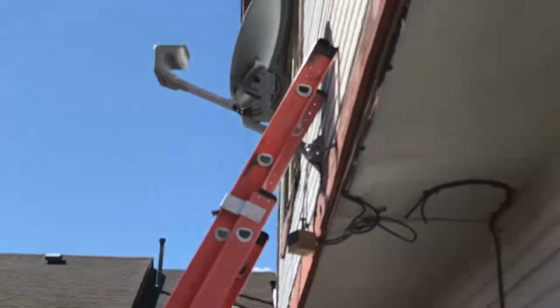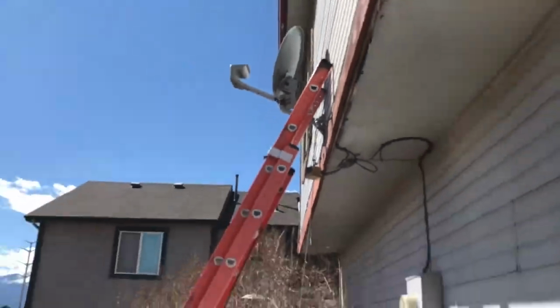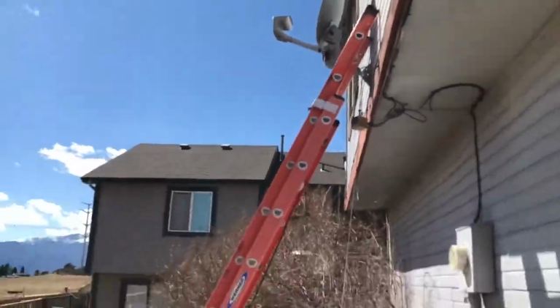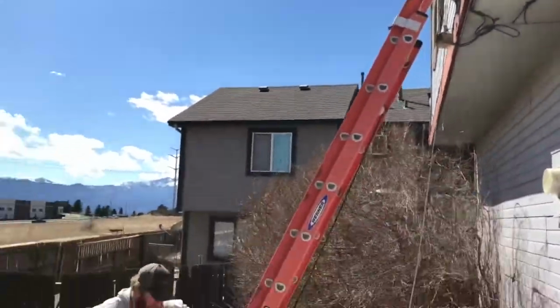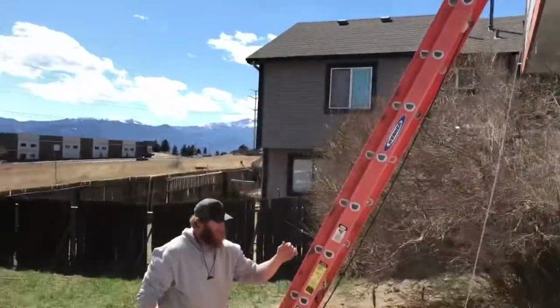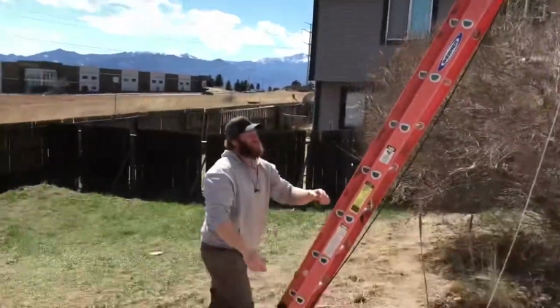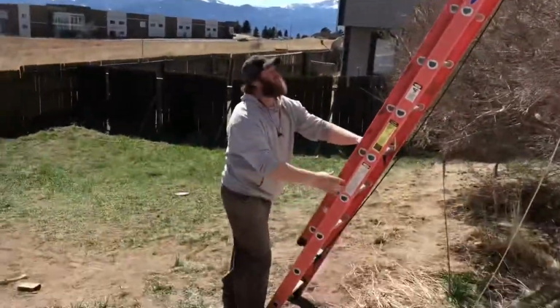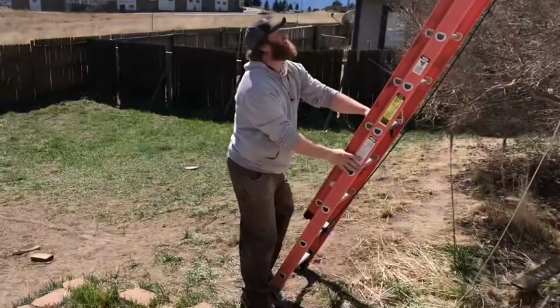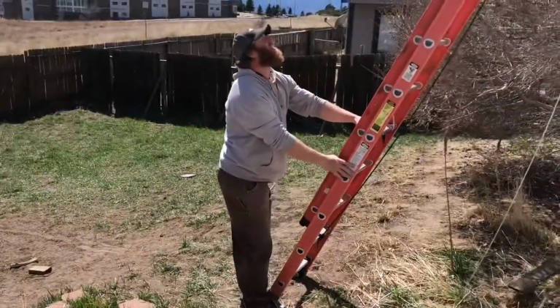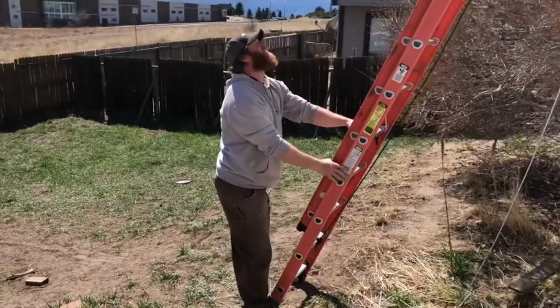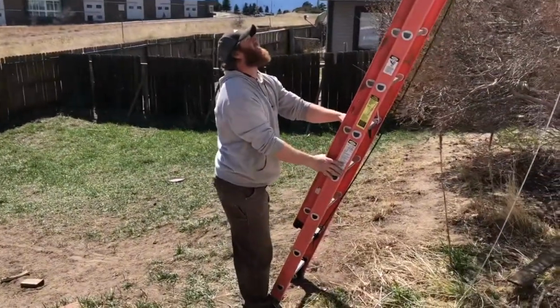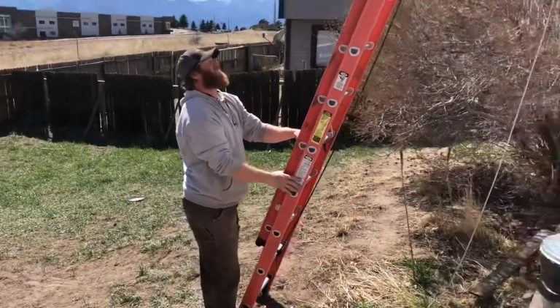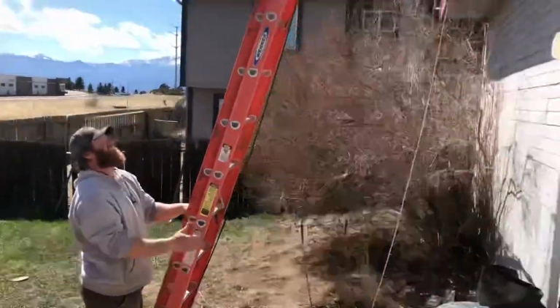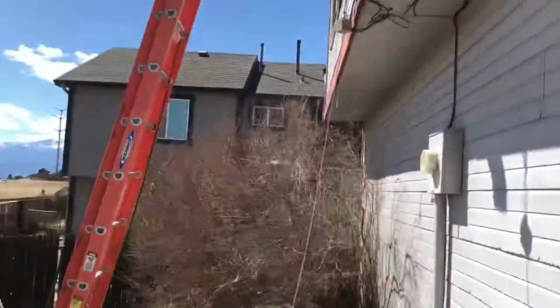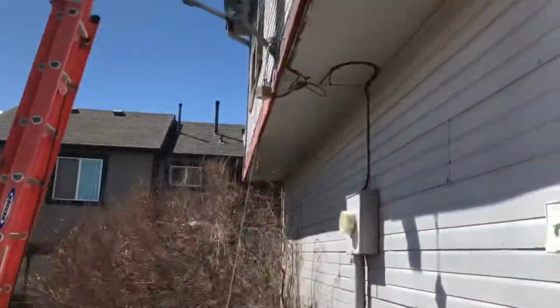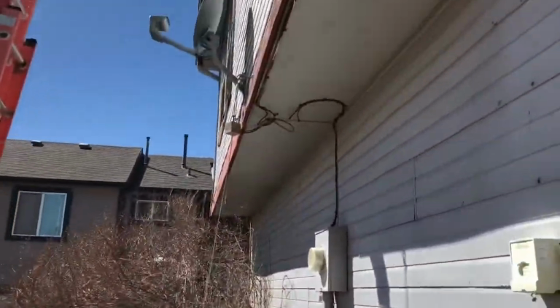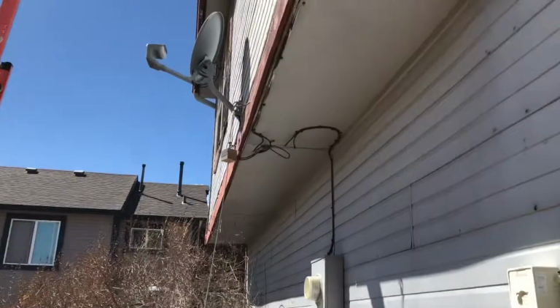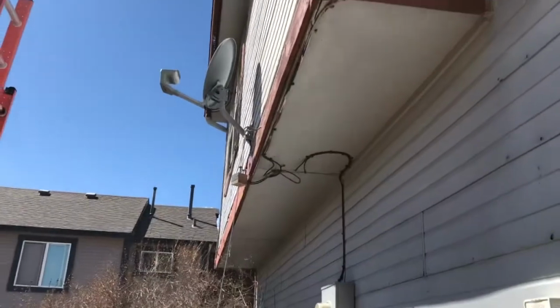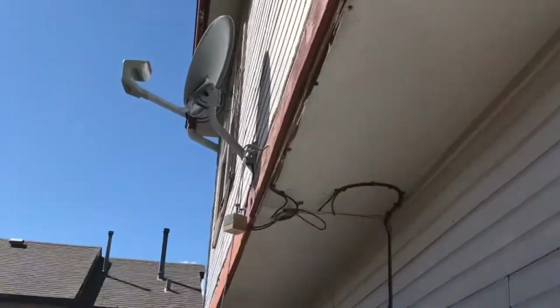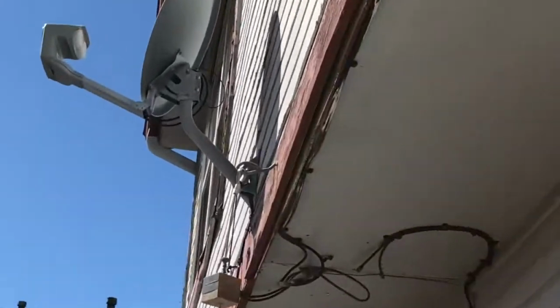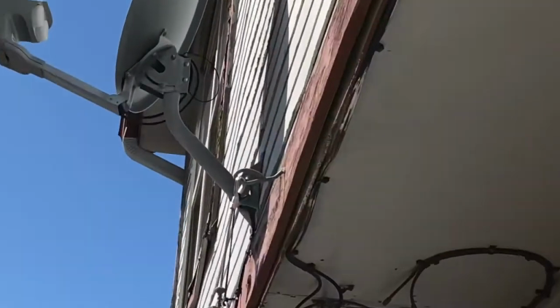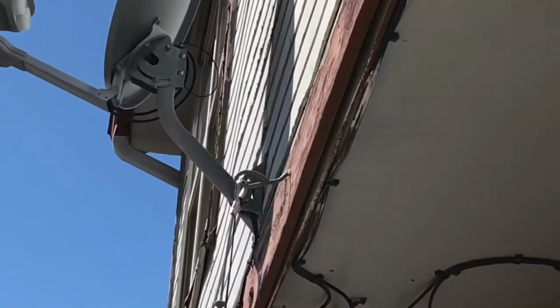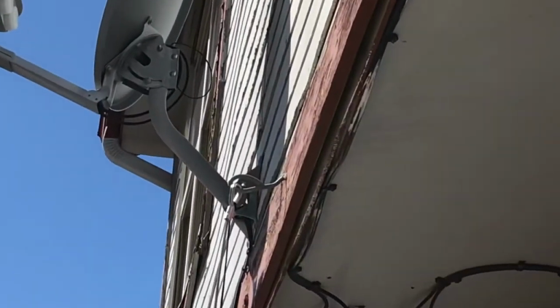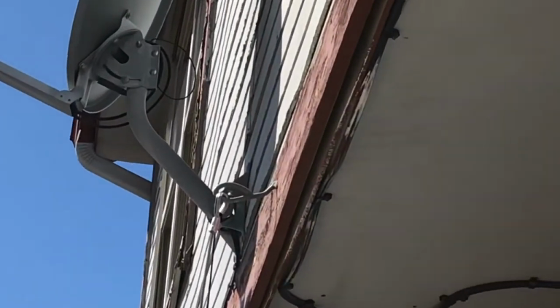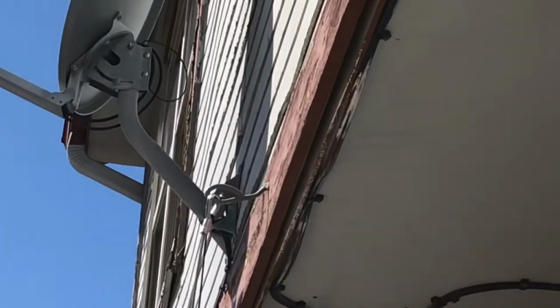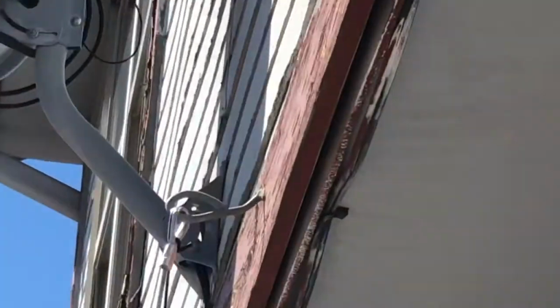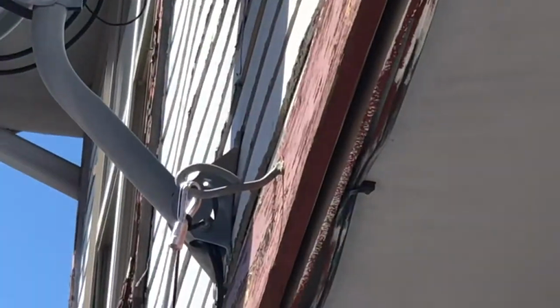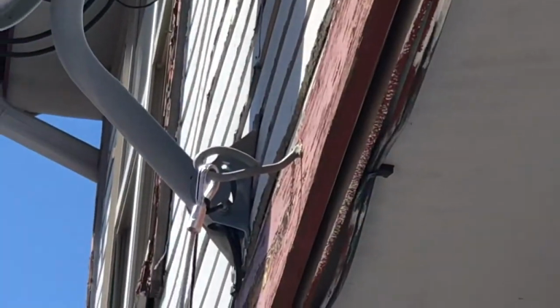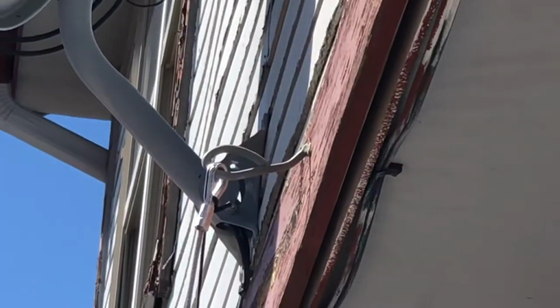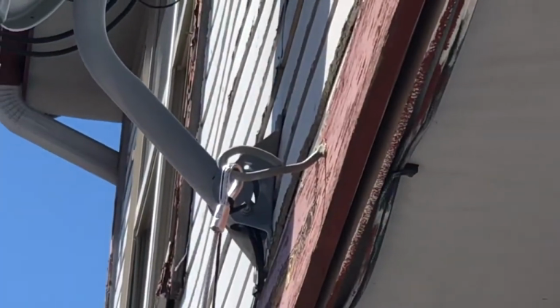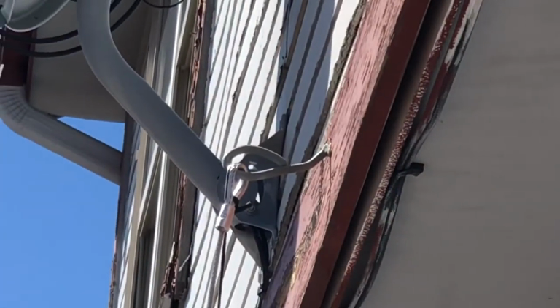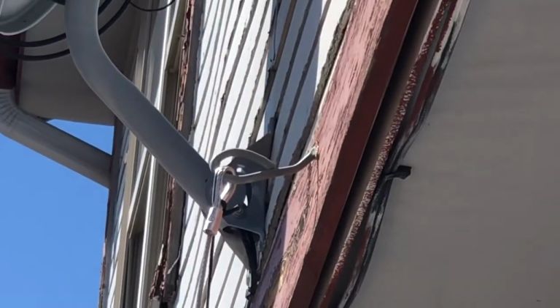And we drilled into framing — that's going through the edge of the trim there into the actual rim joists of the house.